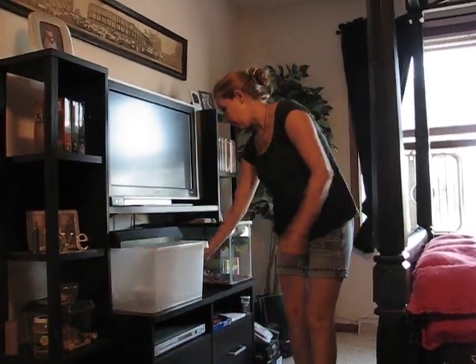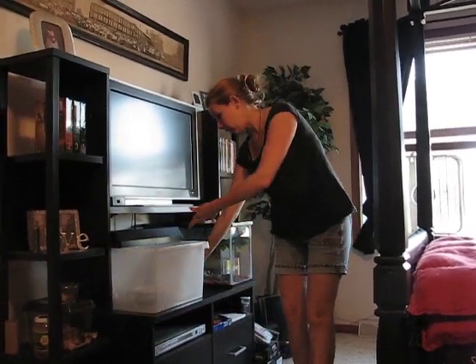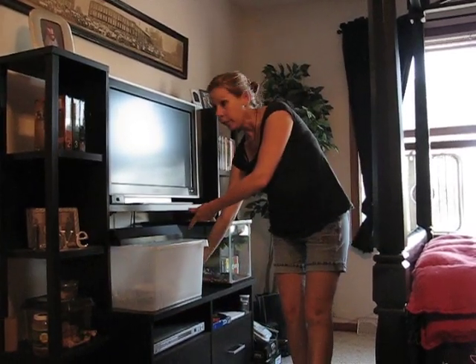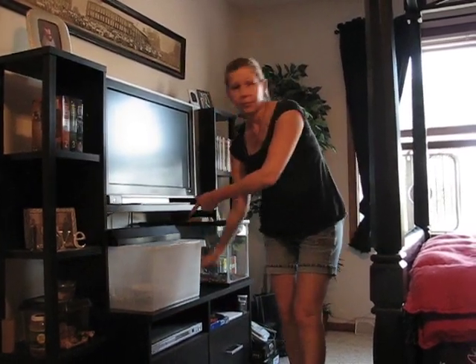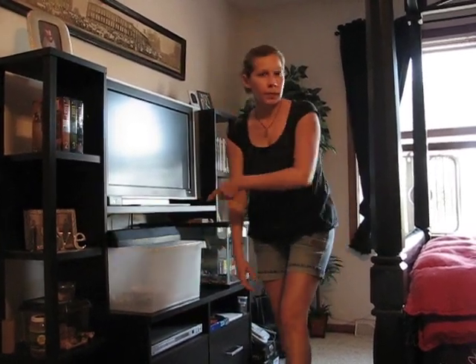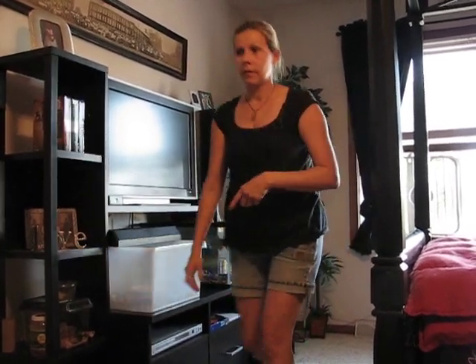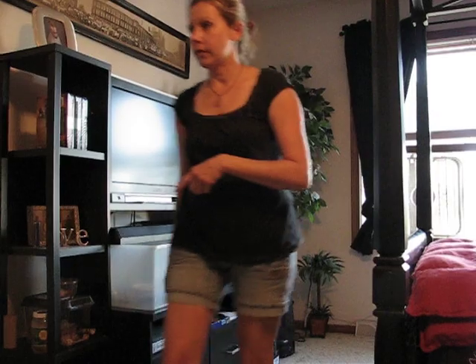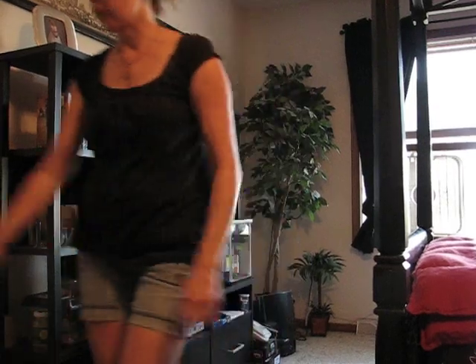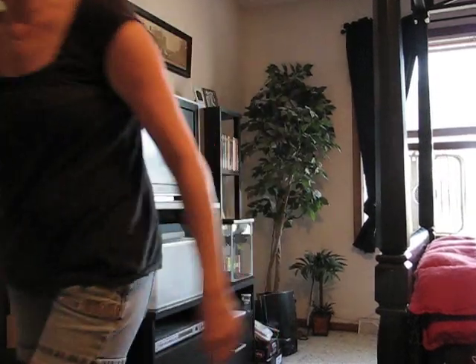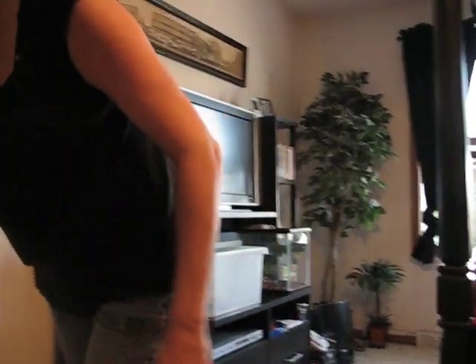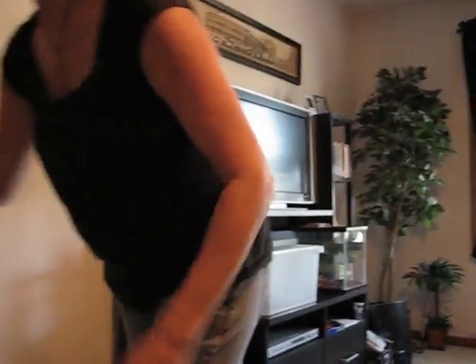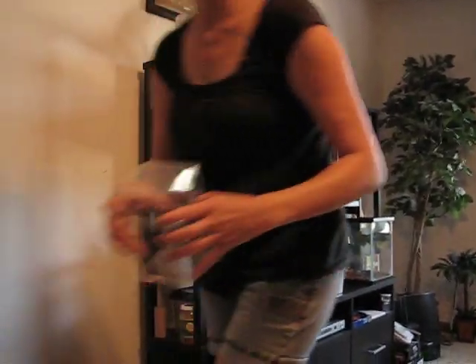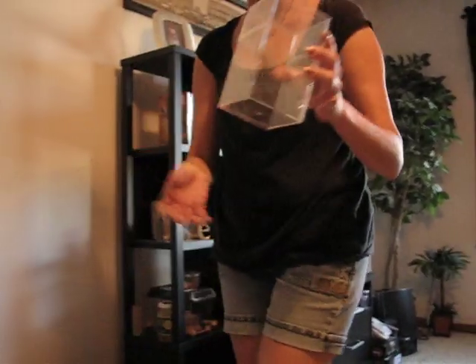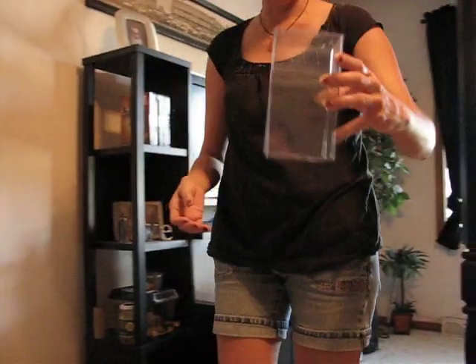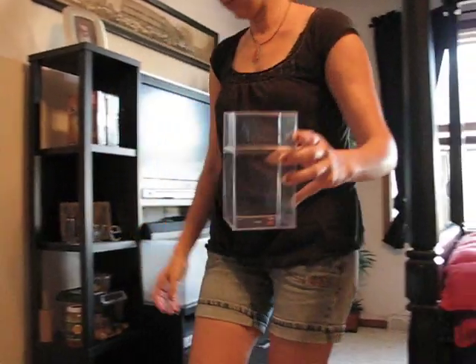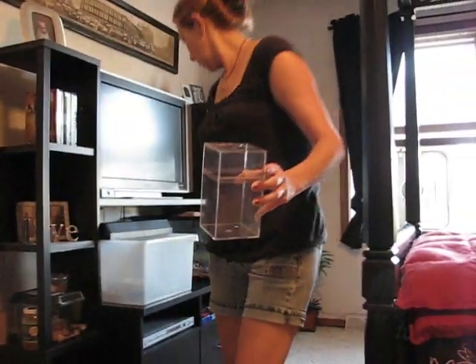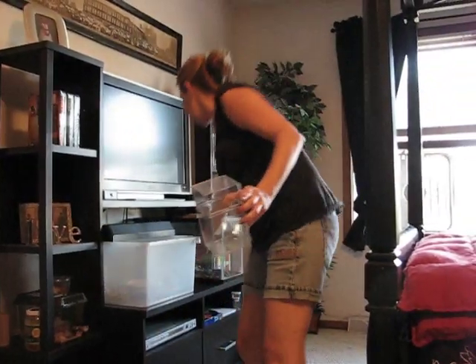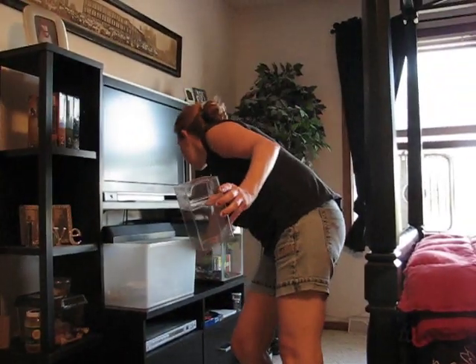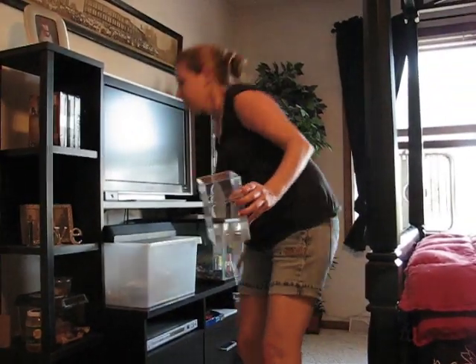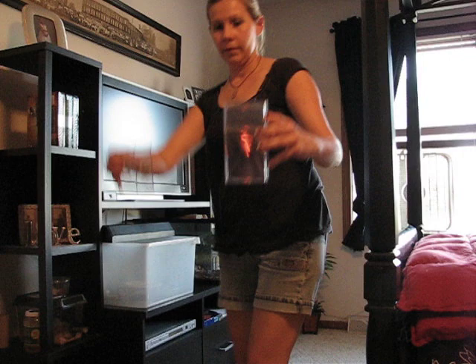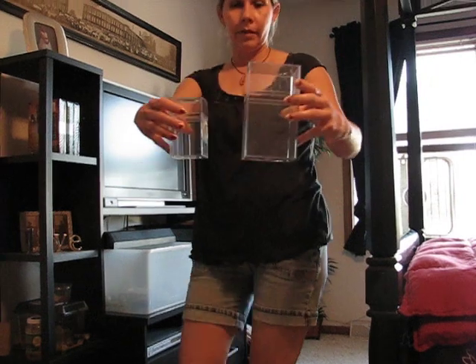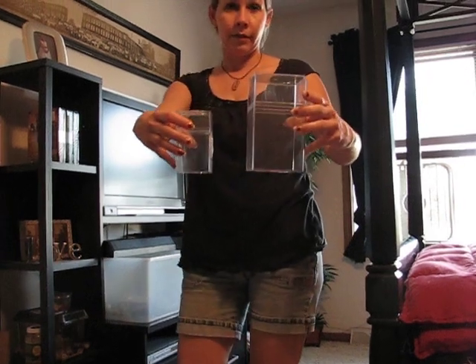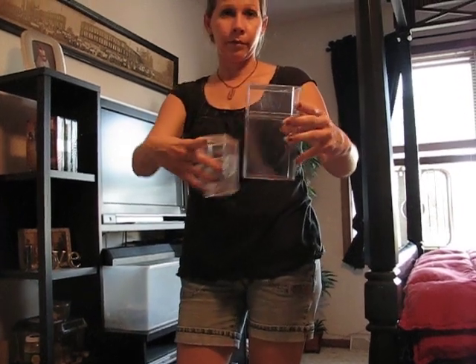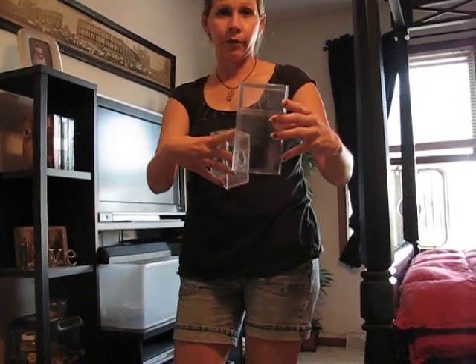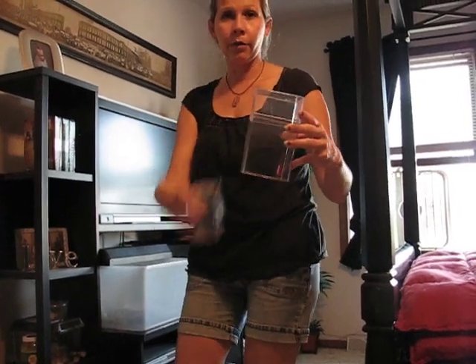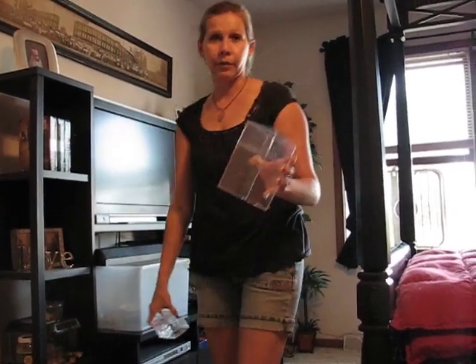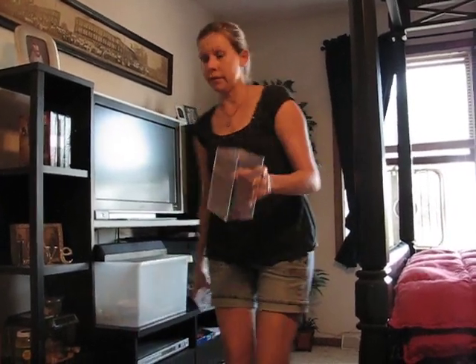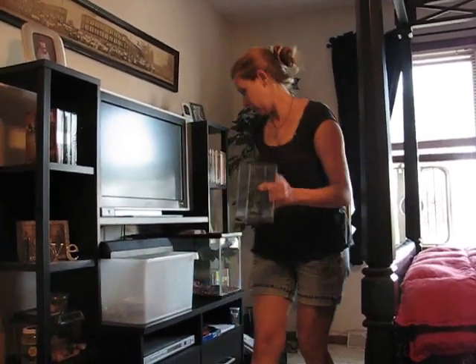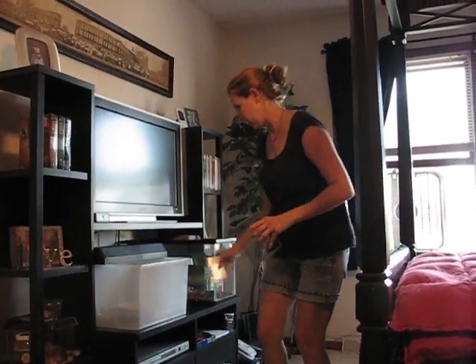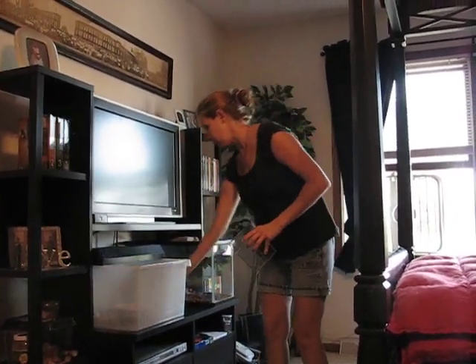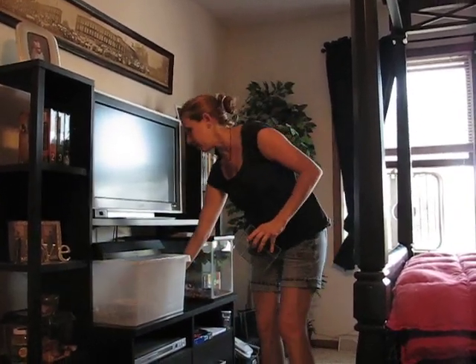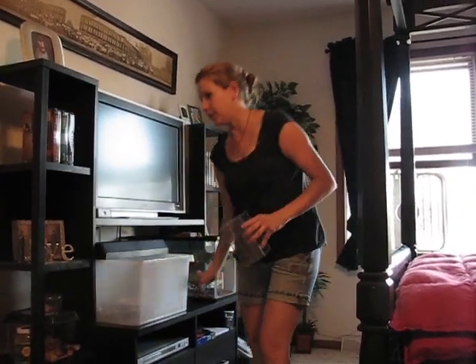And this one here, once it gets a little bigger, I've got another one I'm making — a bit larger. So I'm going to draw out holes on this one next and fix it up as a place for him too.